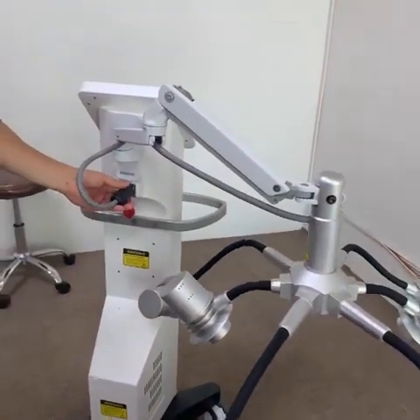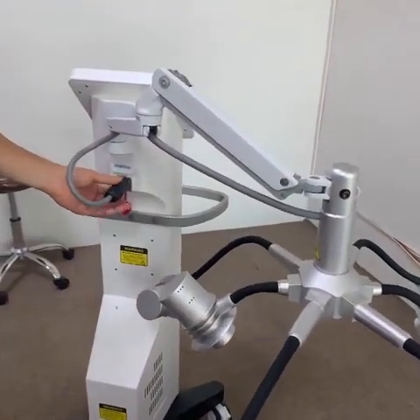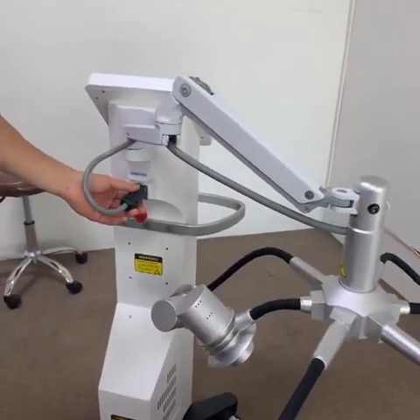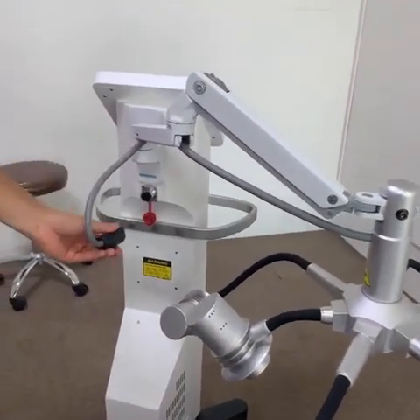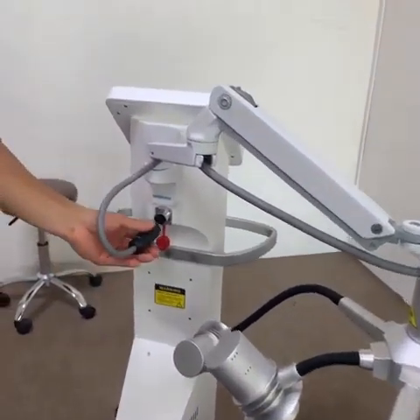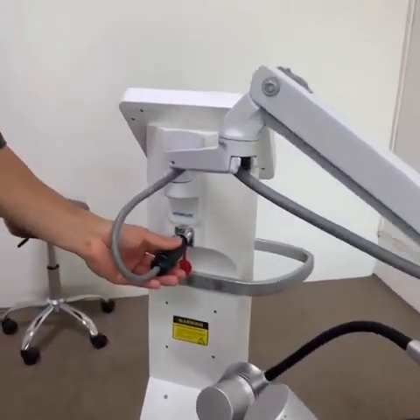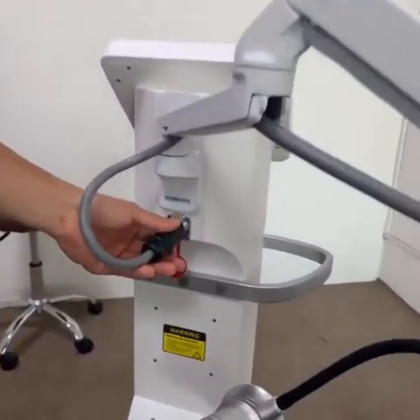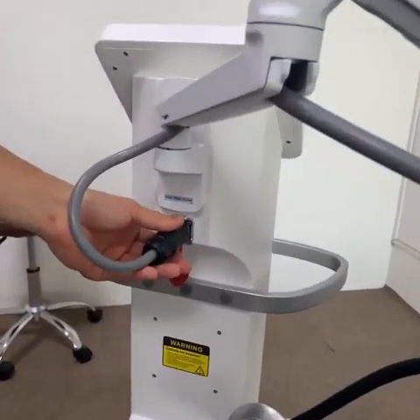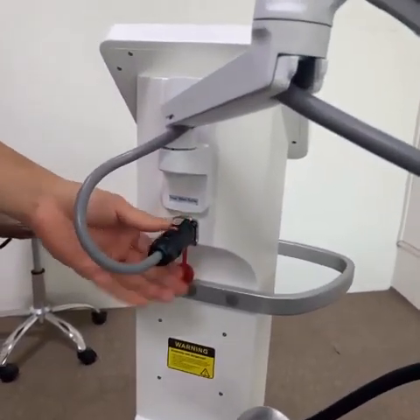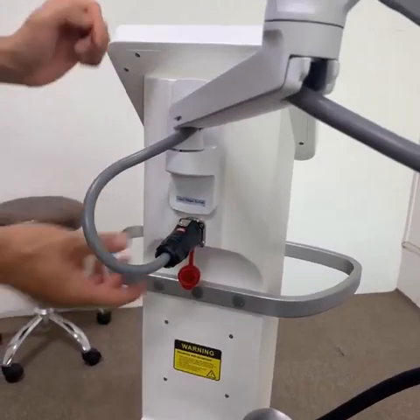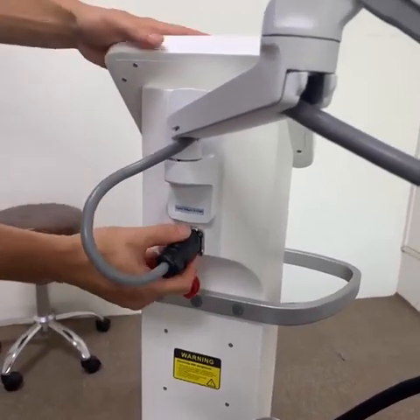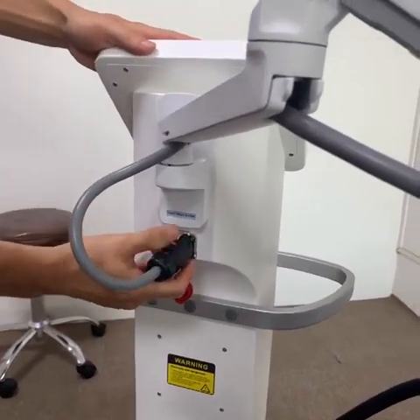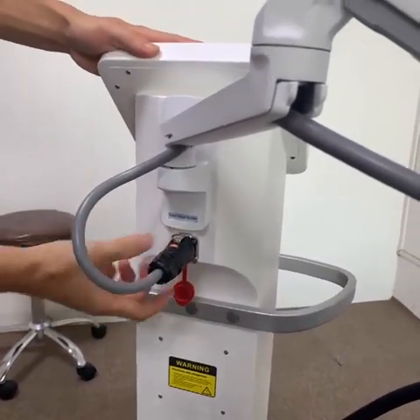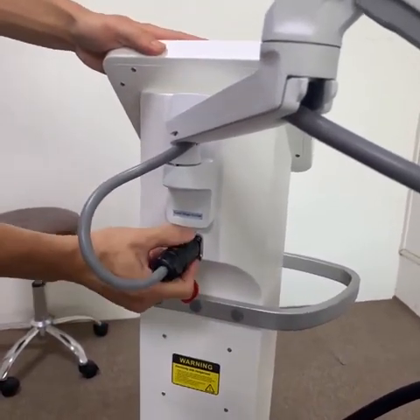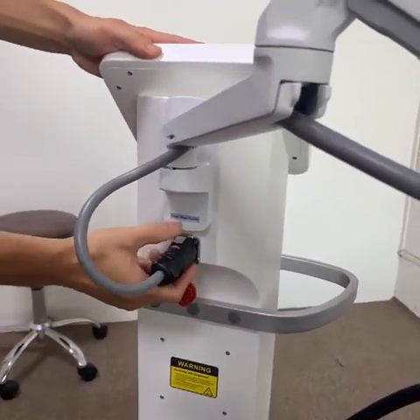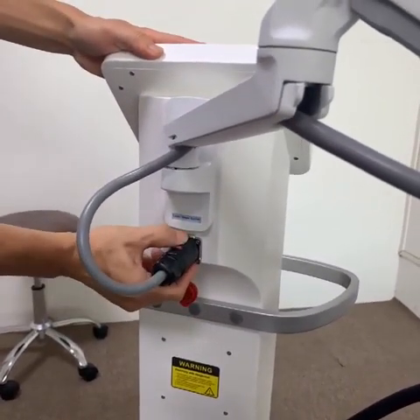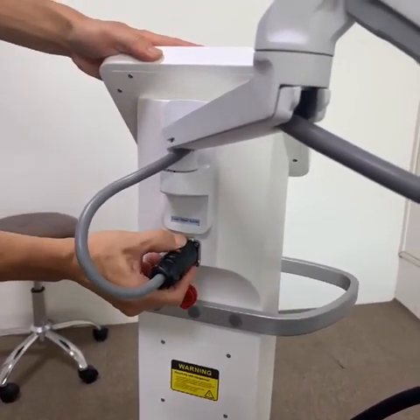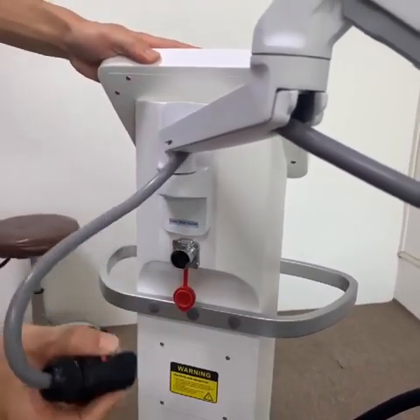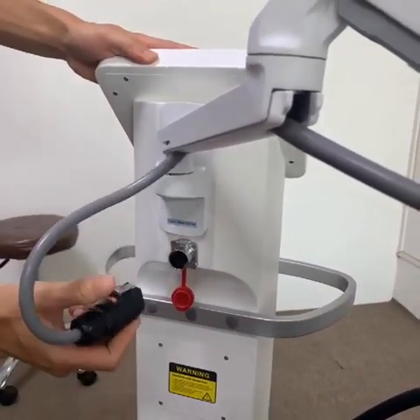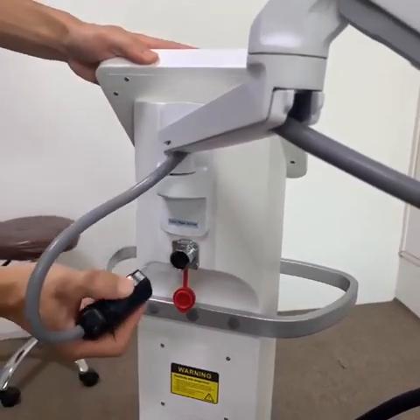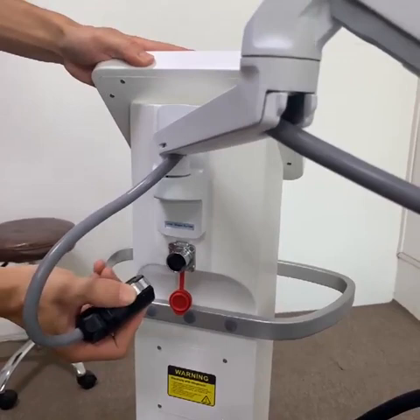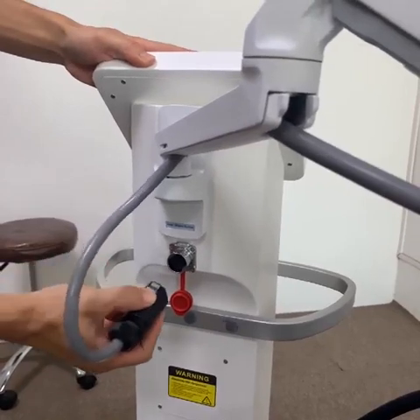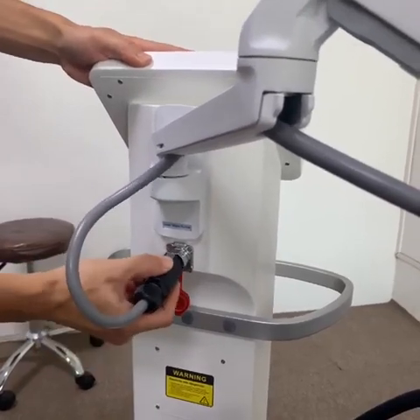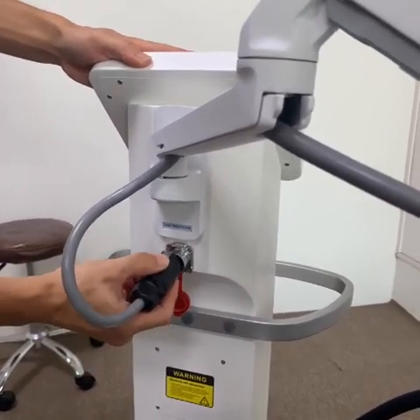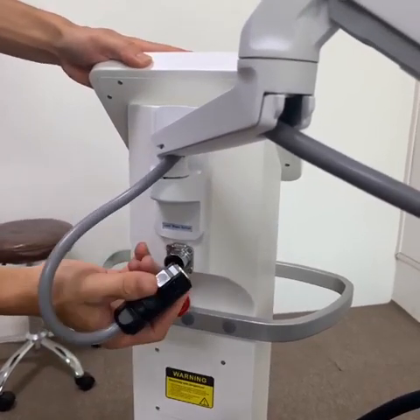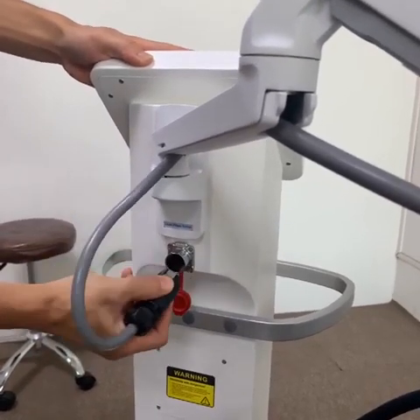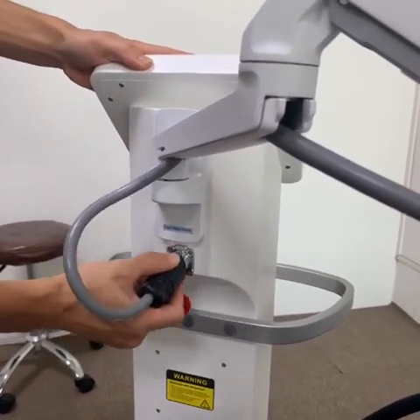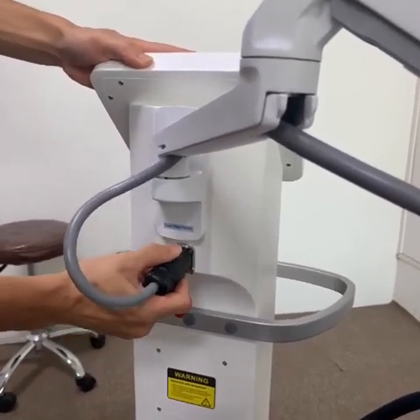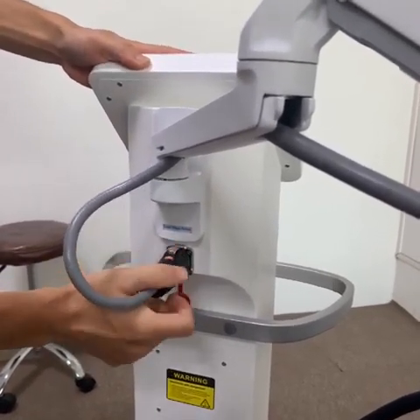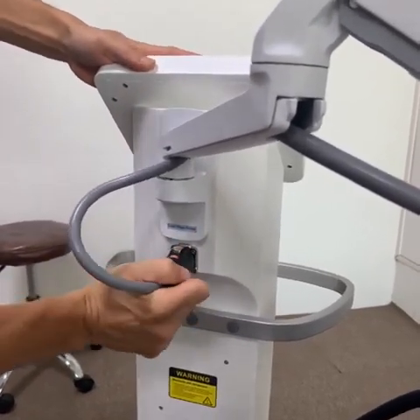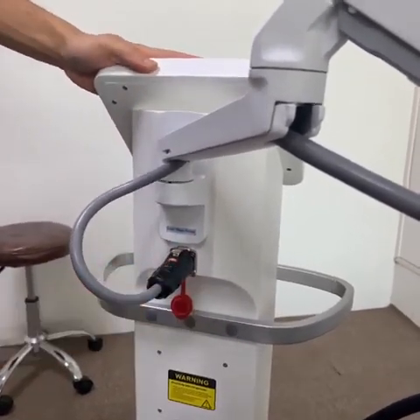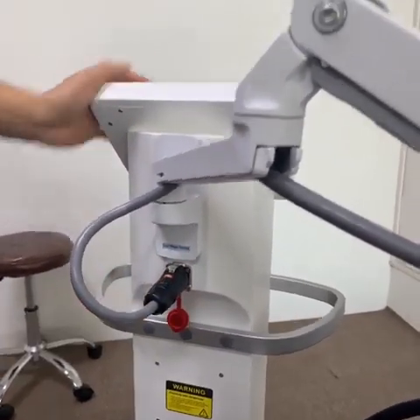And last step, we should install this part to the machine. If you want to remove this part, press the silver button and then take out.